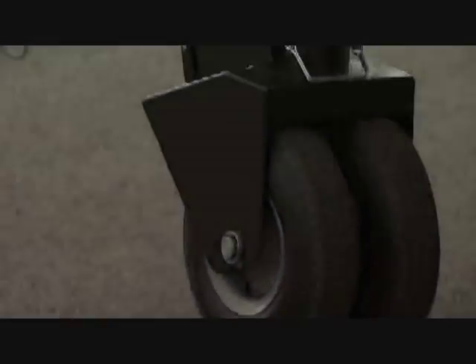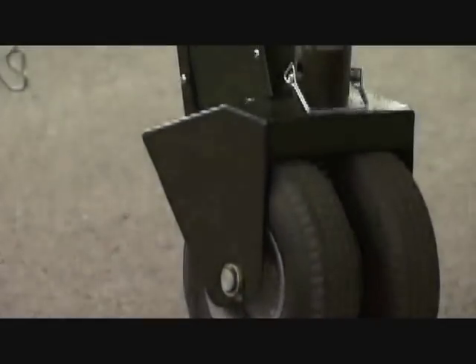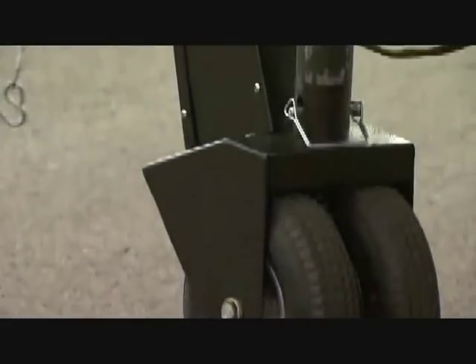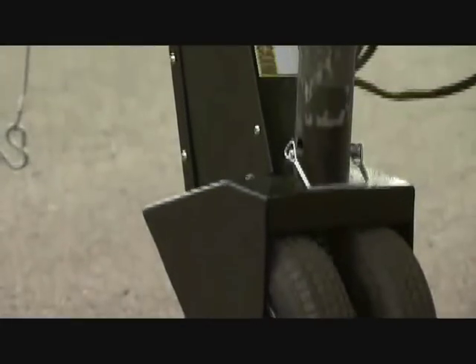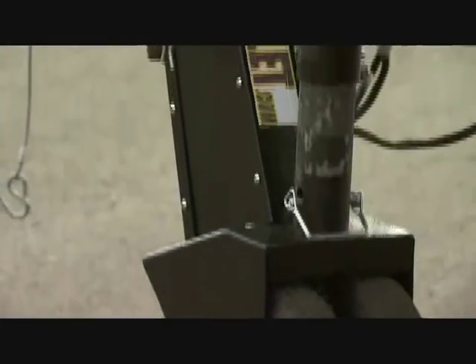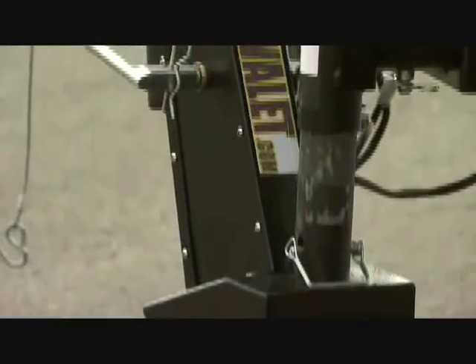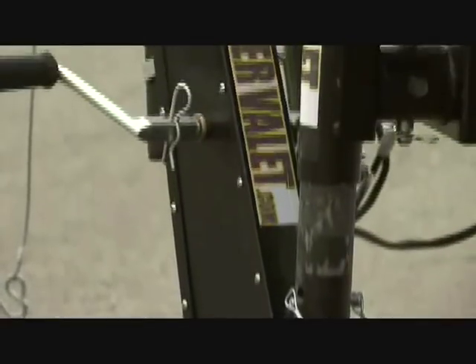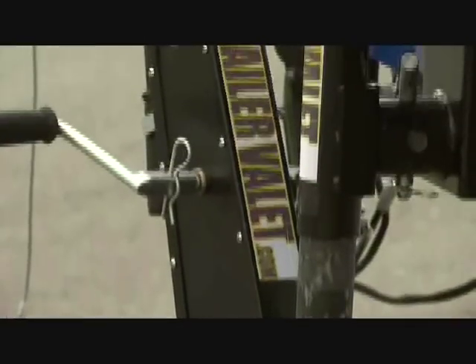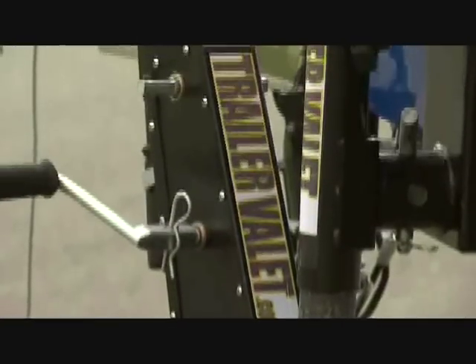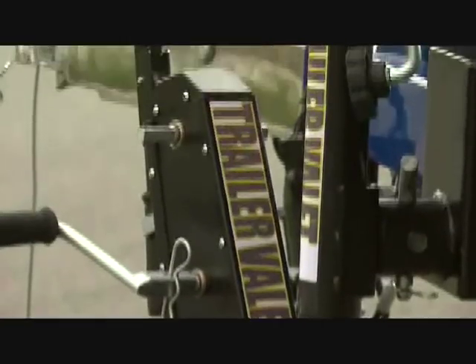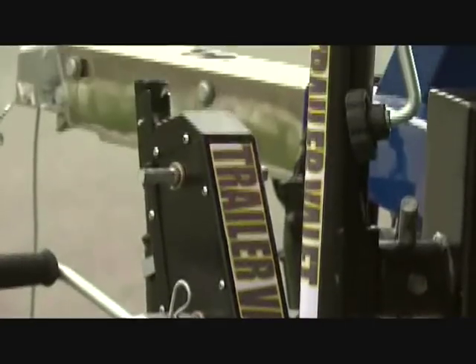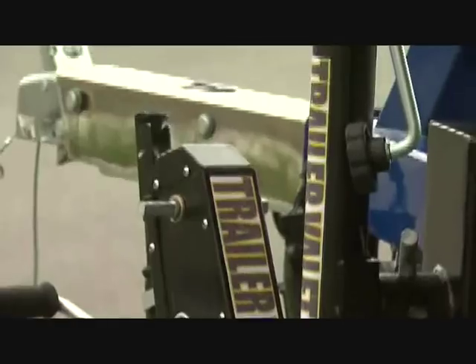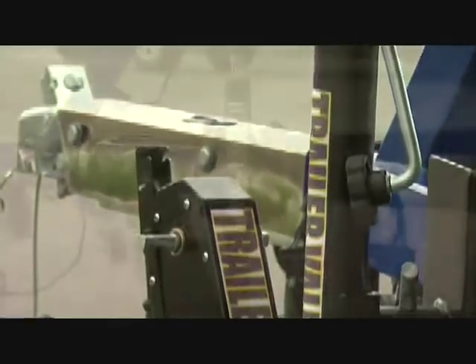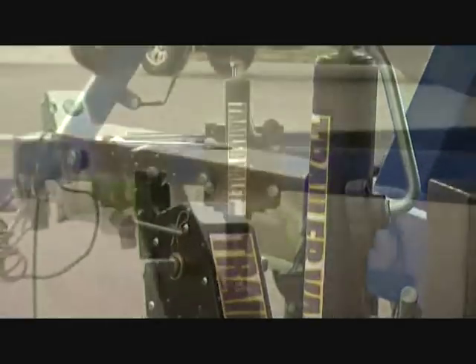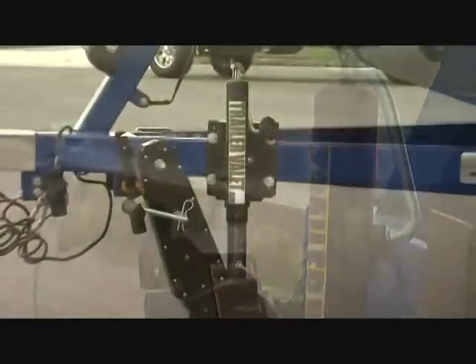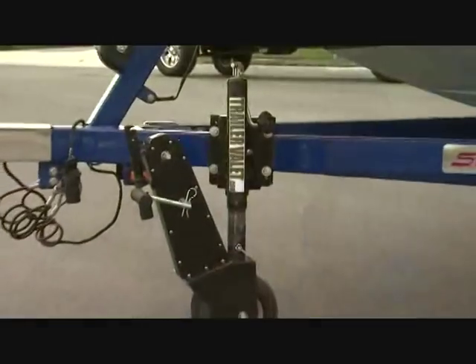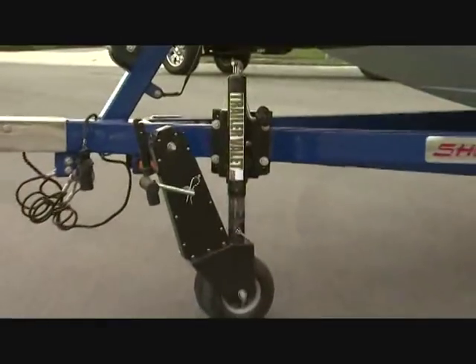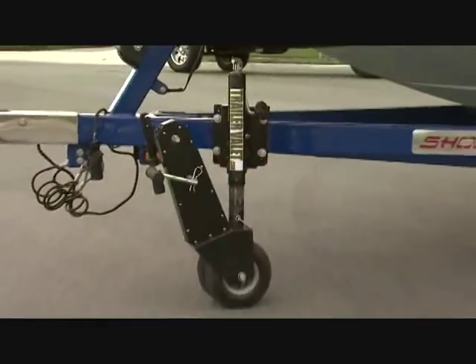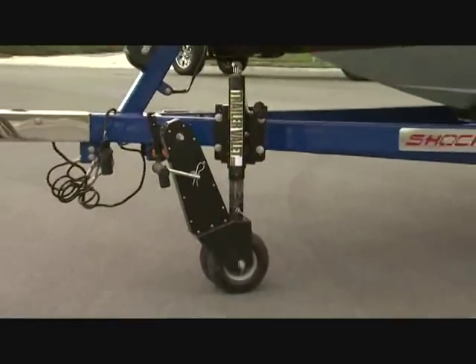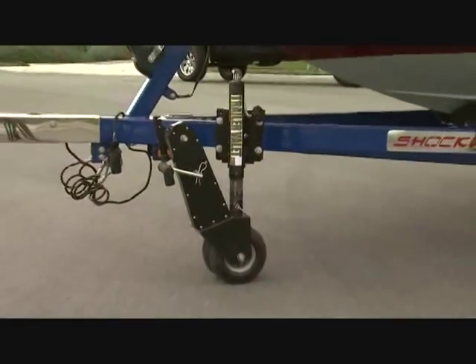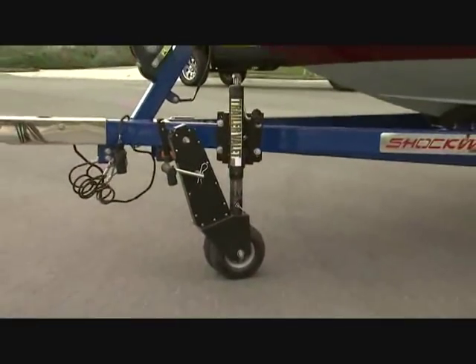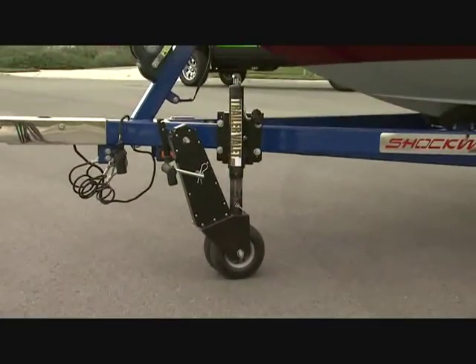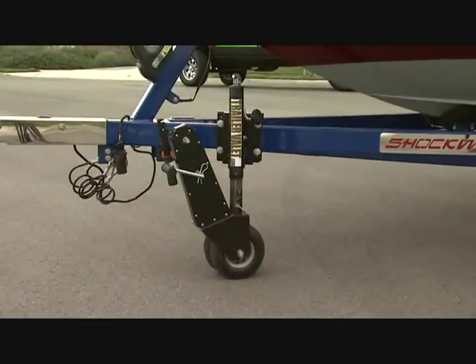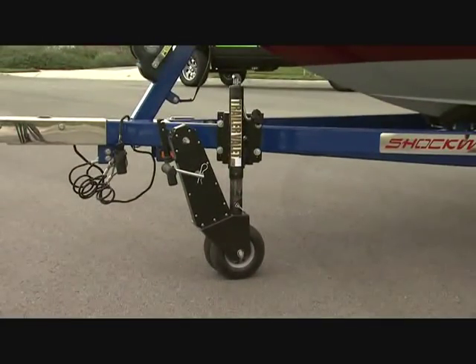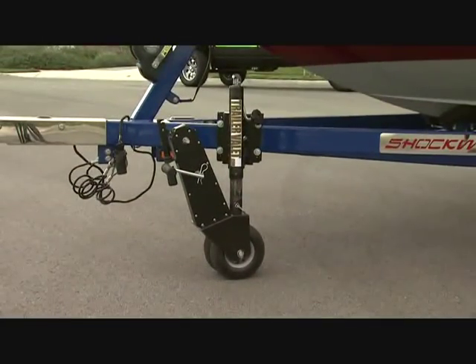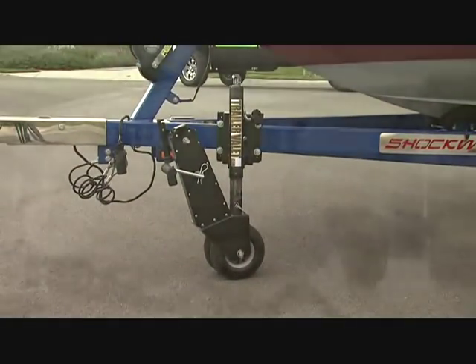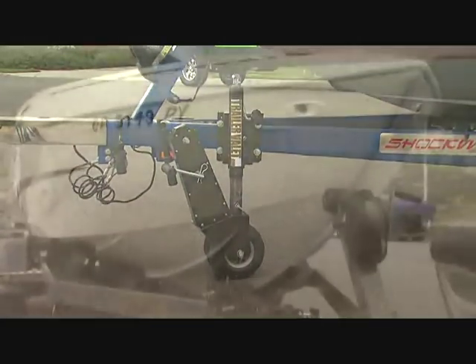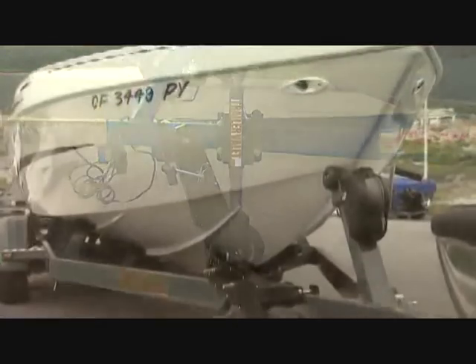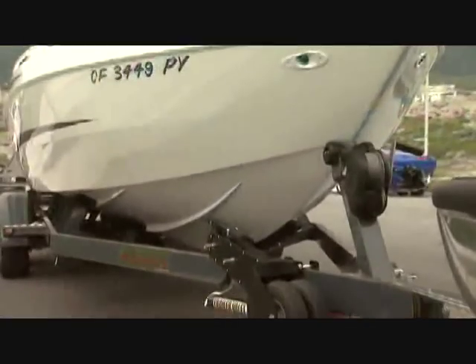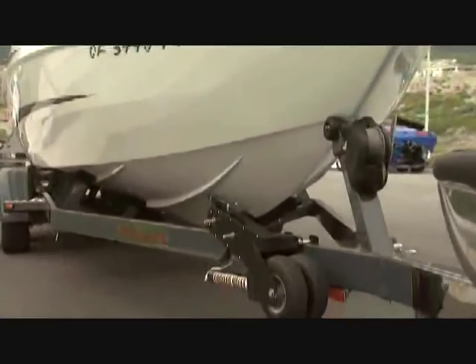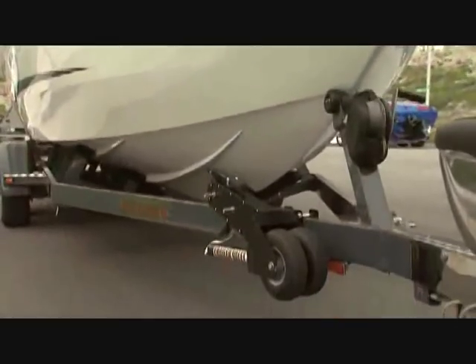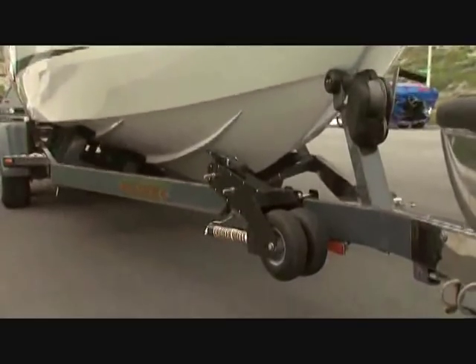The Trailer Valet works on most trailers and can be used on either side of your tongue. It is the perfect accessory for anyone that wants a hassle-free towing experience.